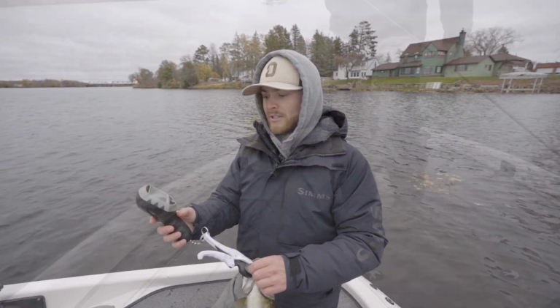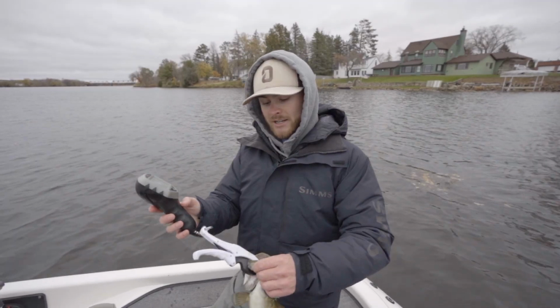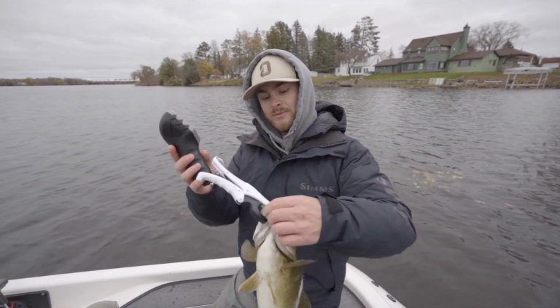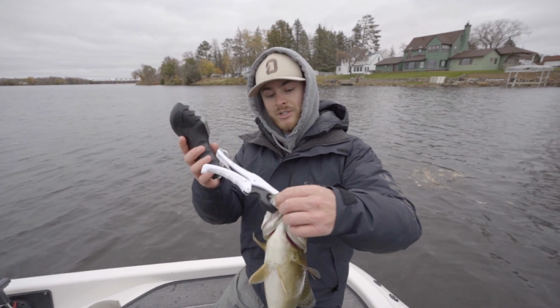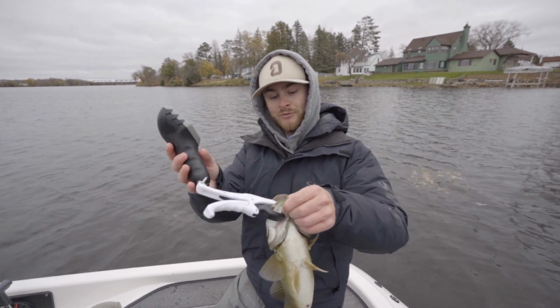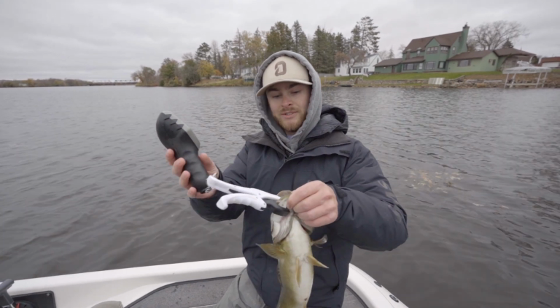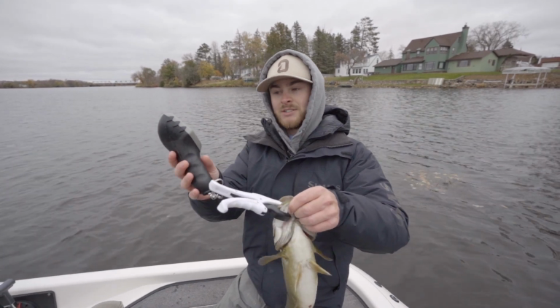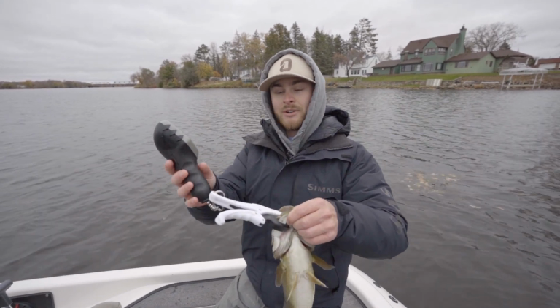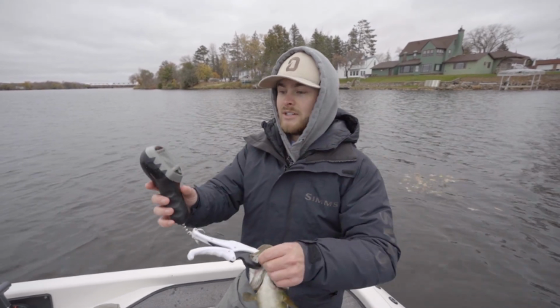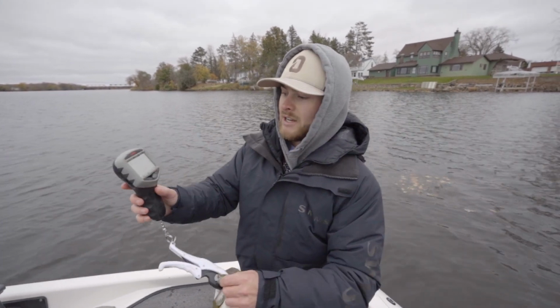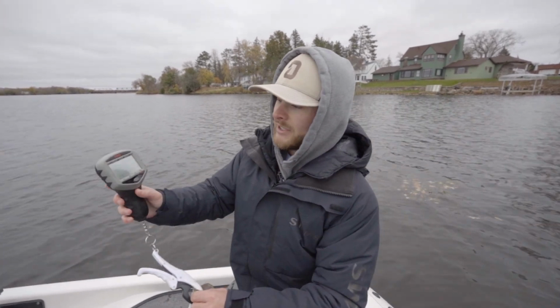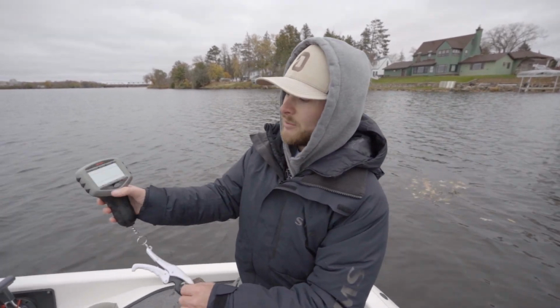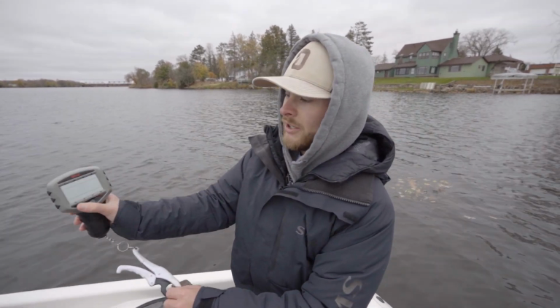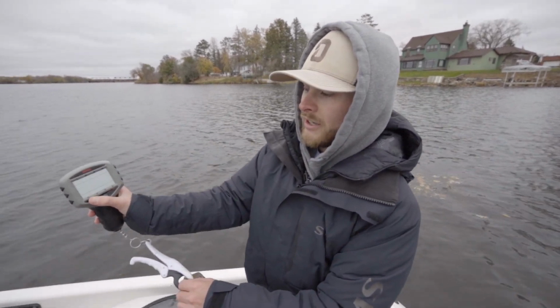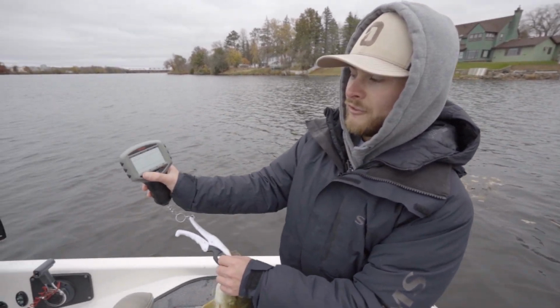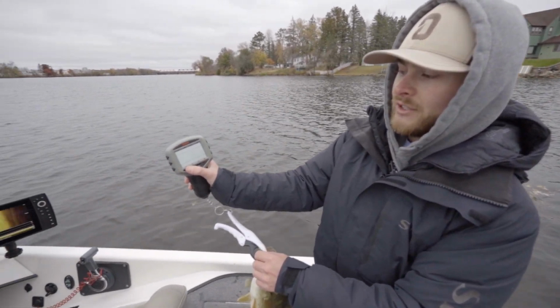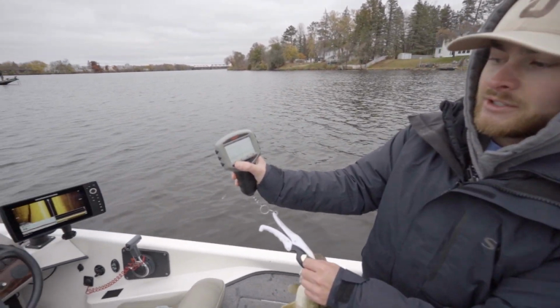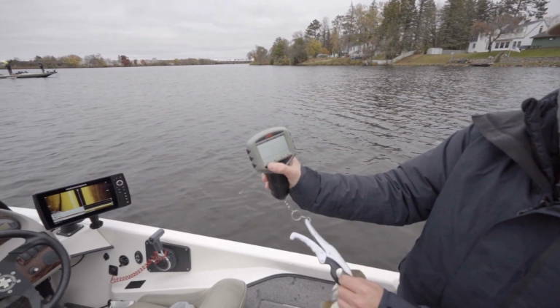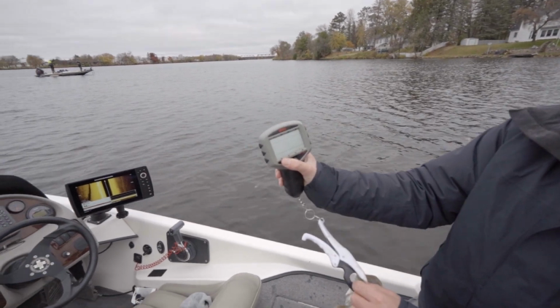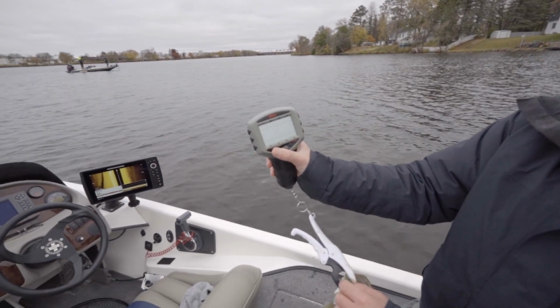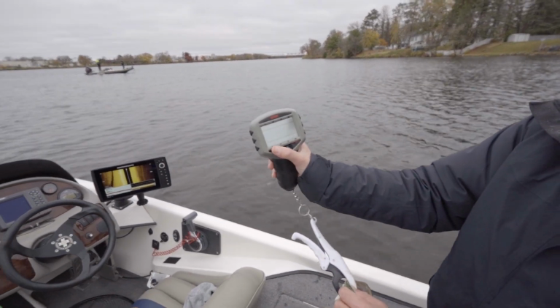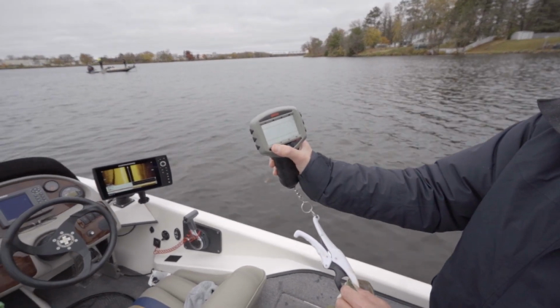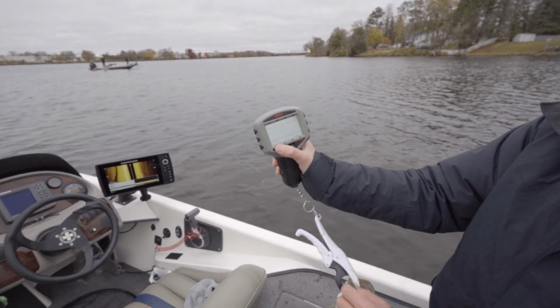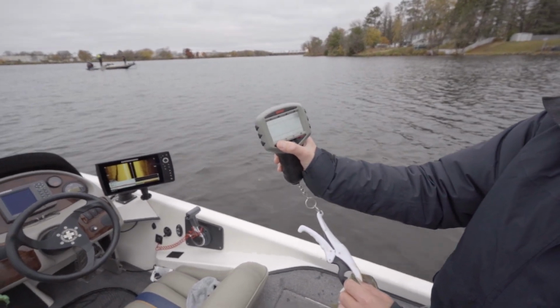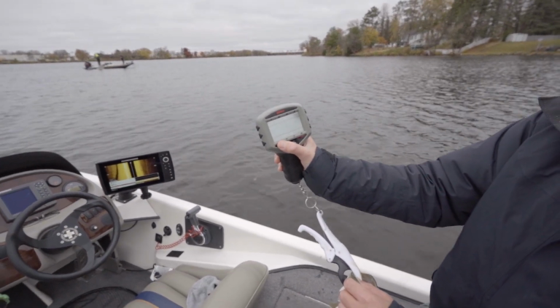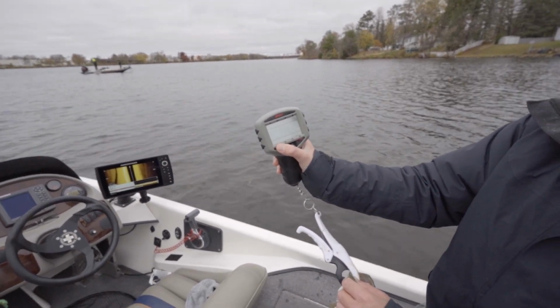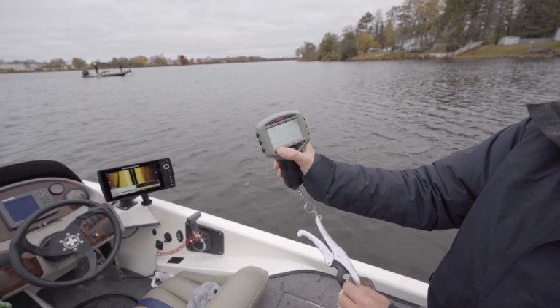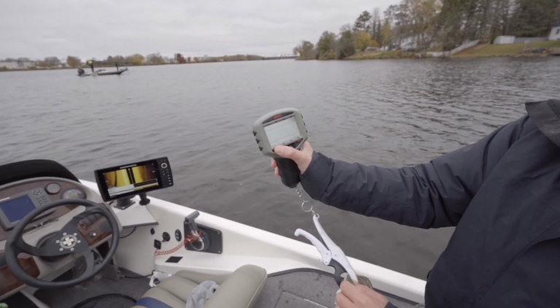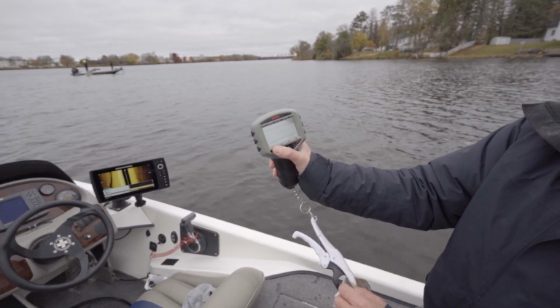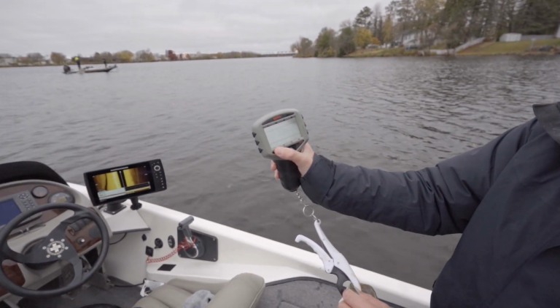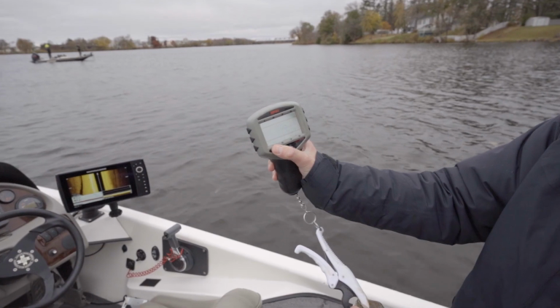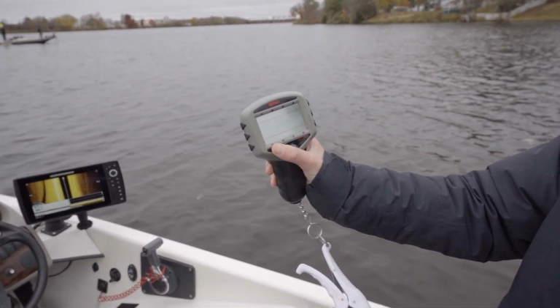Alright guys, we just boat flipped this nice smallmouth. I think he's going to be bigger than our fifth fish here at 2.1. So I'm going to show you how to cull out that 2.1 if you want to put a bigger fish on a five fish limit.